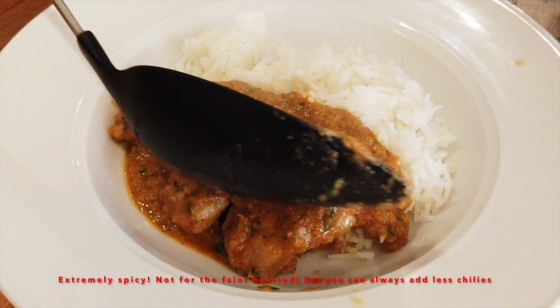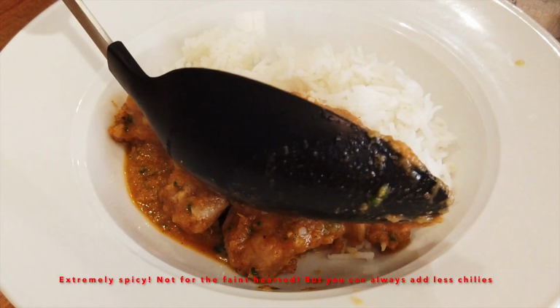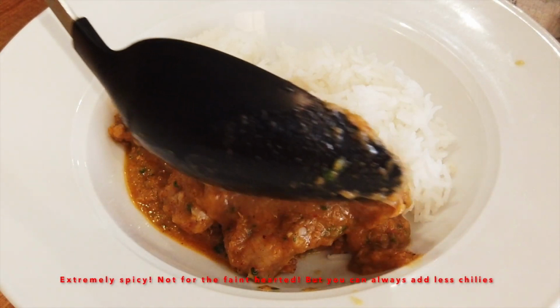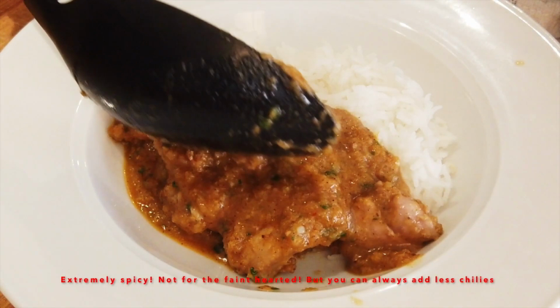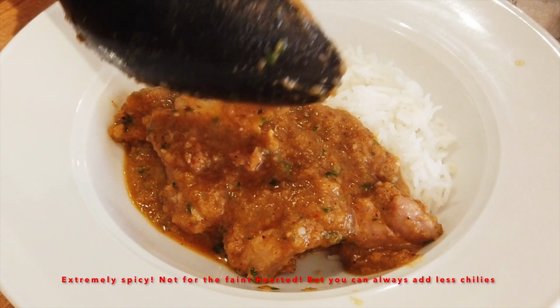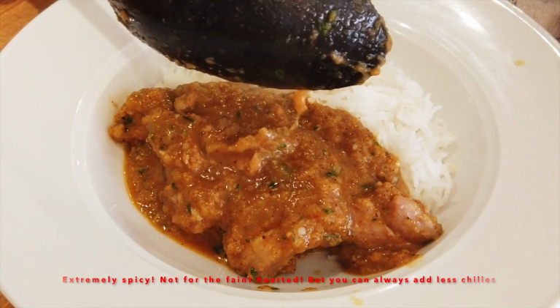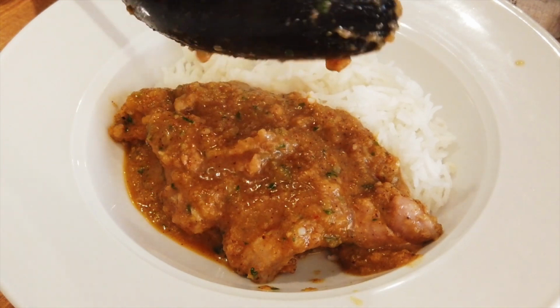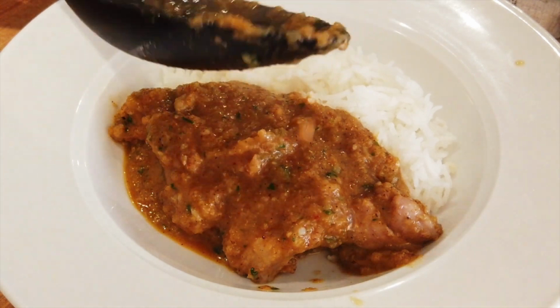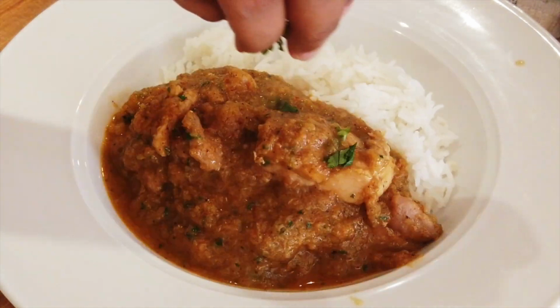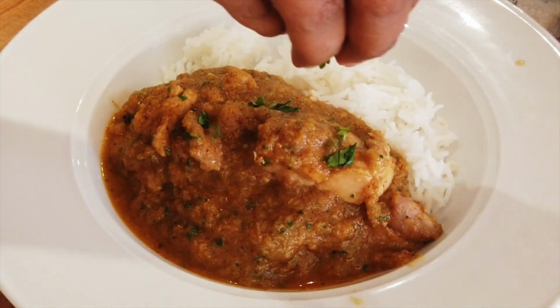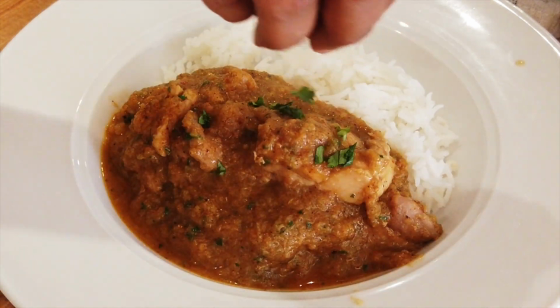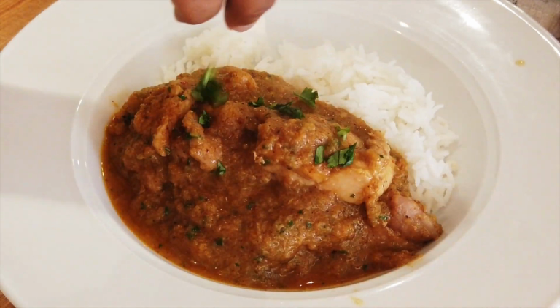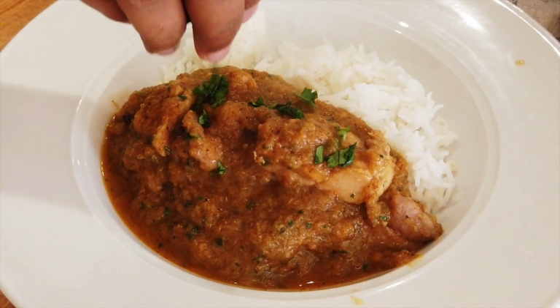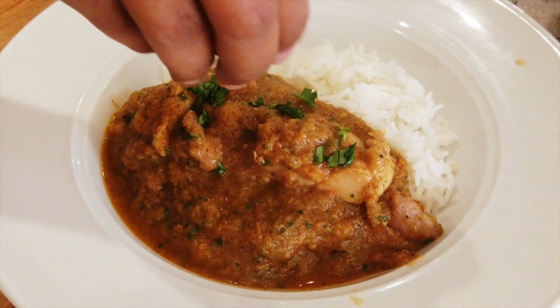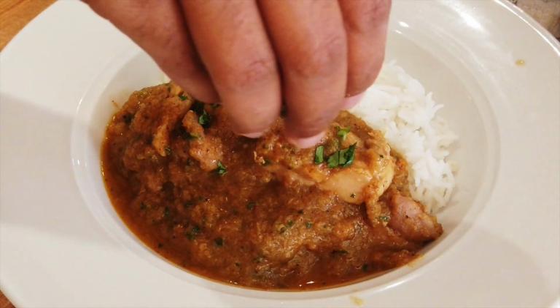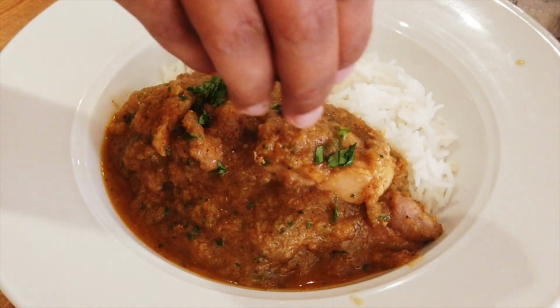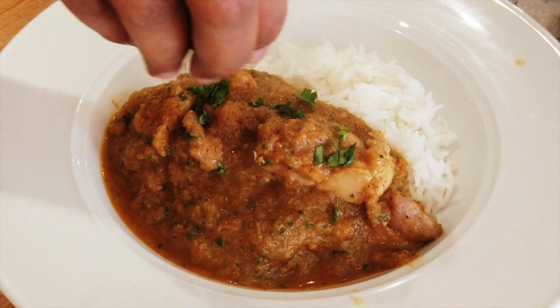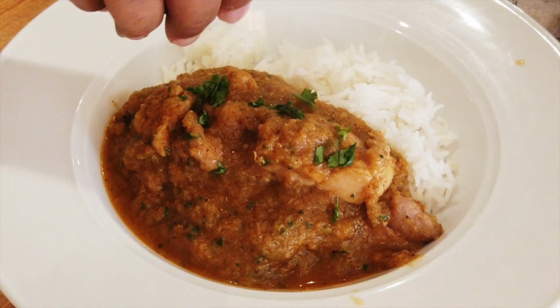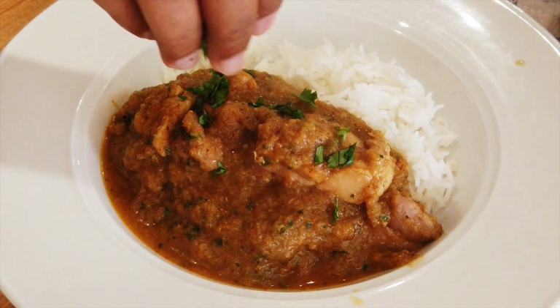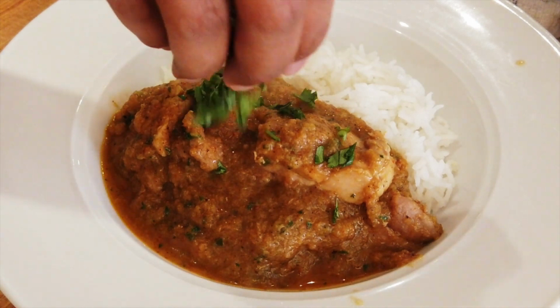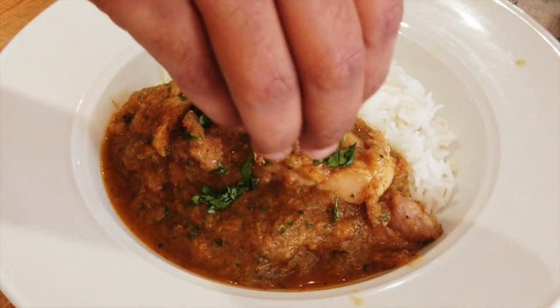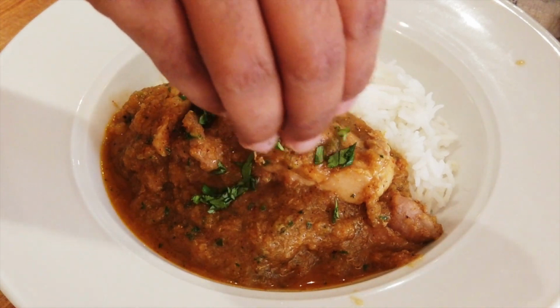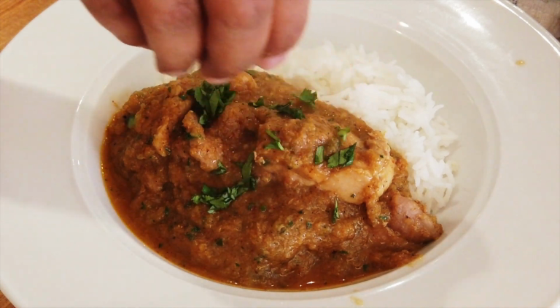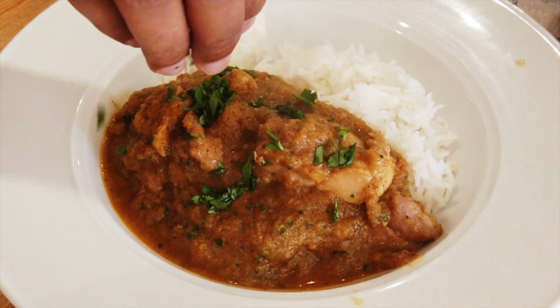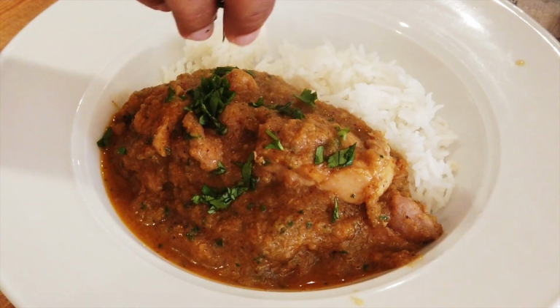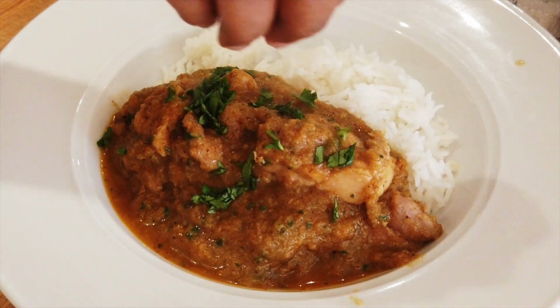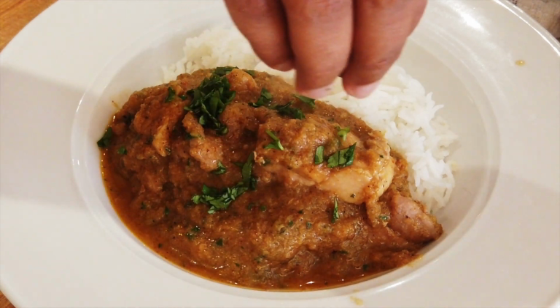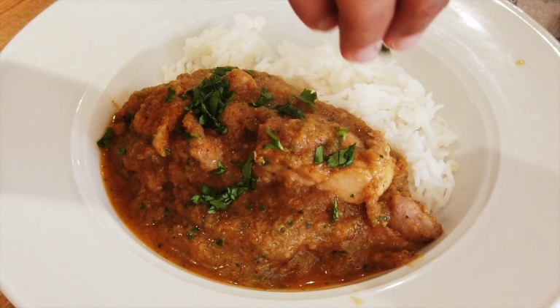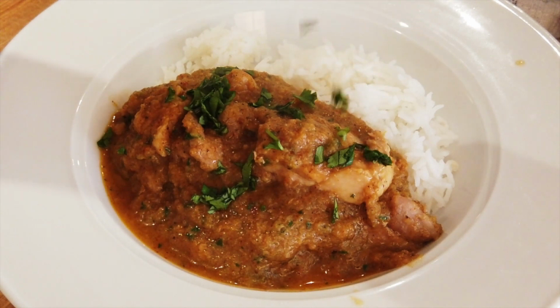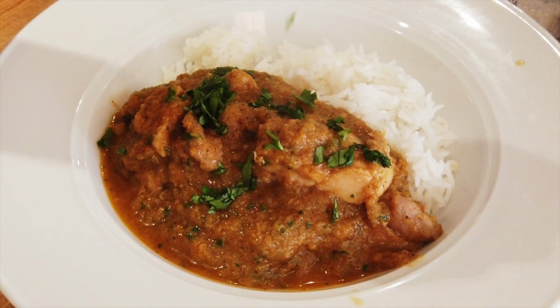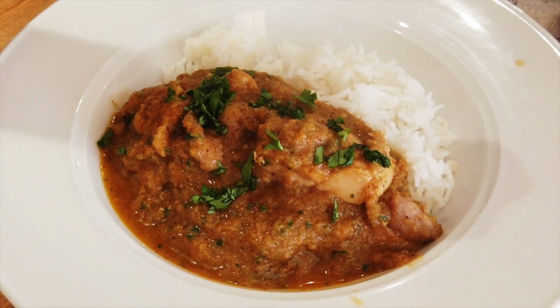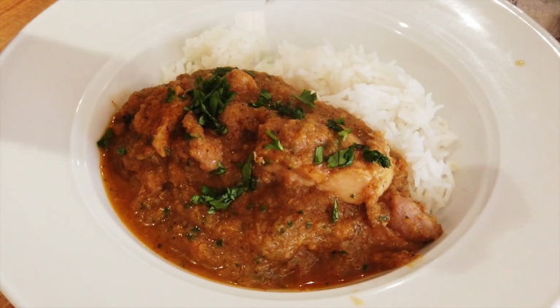Oh my god, it's such a beautiful dish that lets your mace and chilies shine. The toasted coconut comes through with a subtle nutty flavor. The slow and extreme heat makes you come back for seconds and thirds. My mouth is literally watering right now.